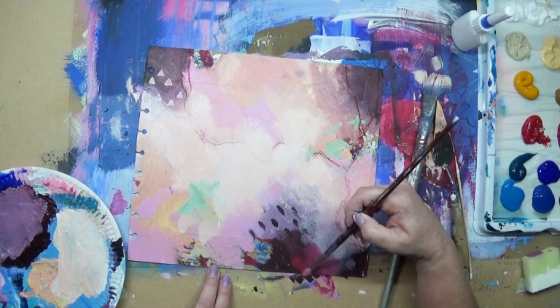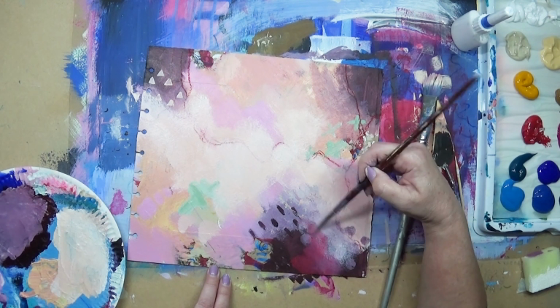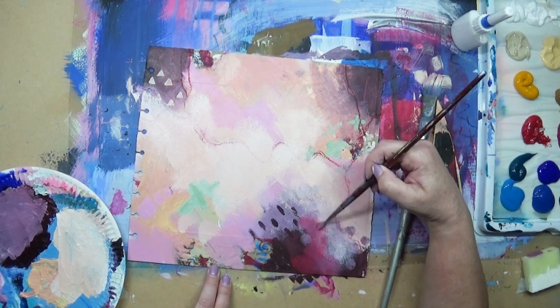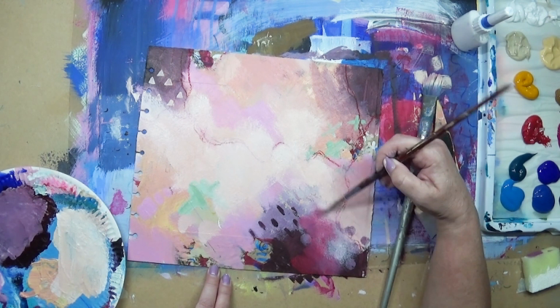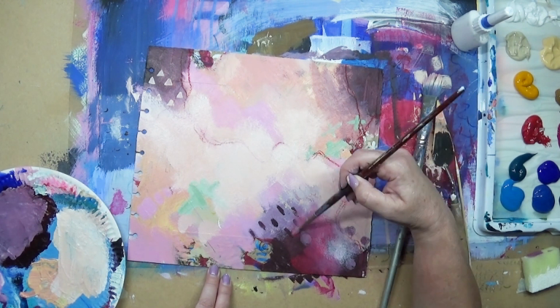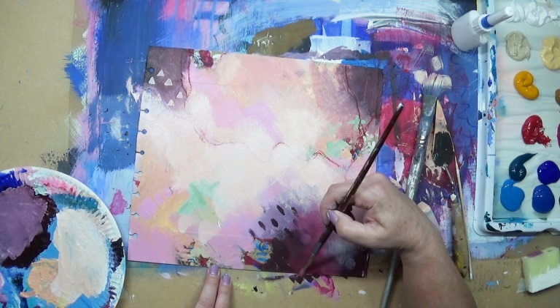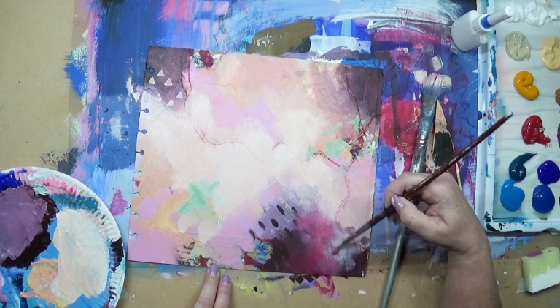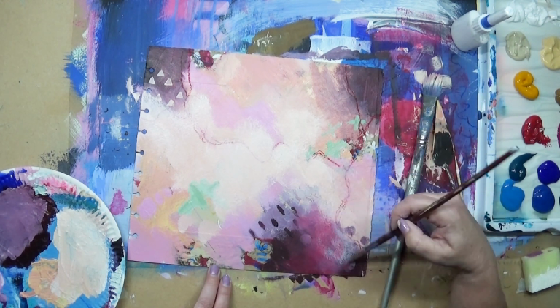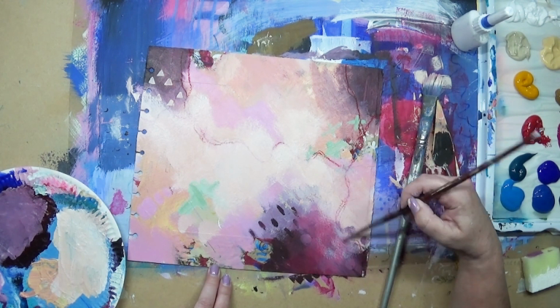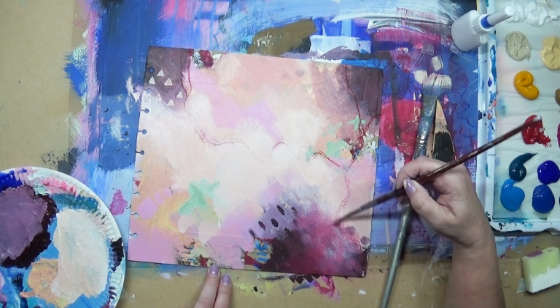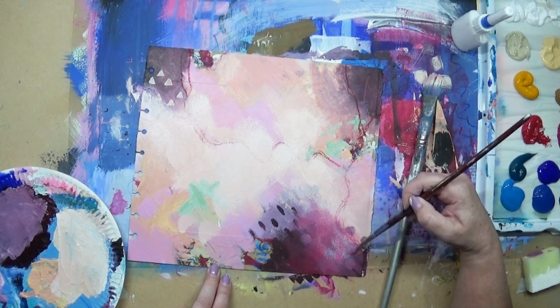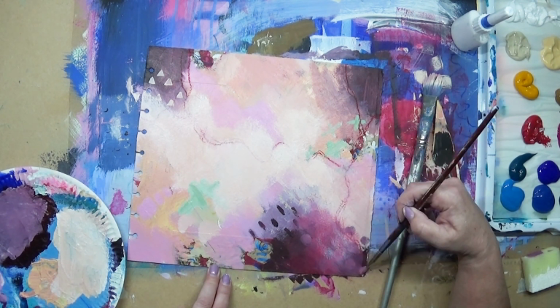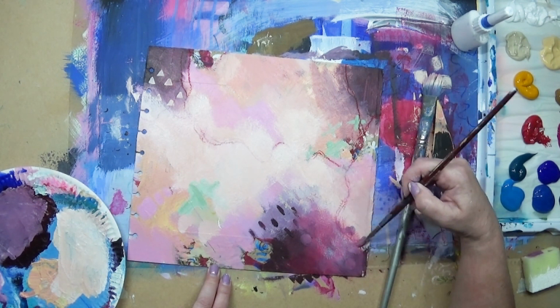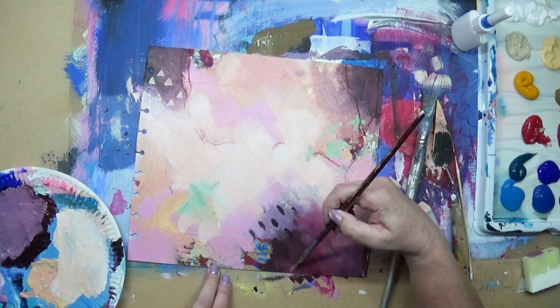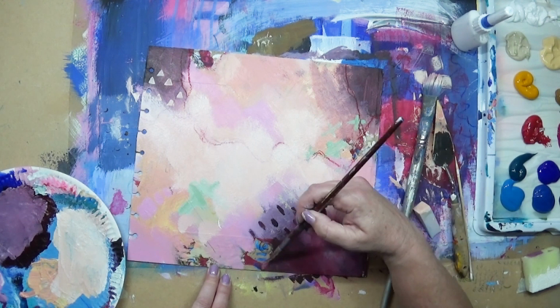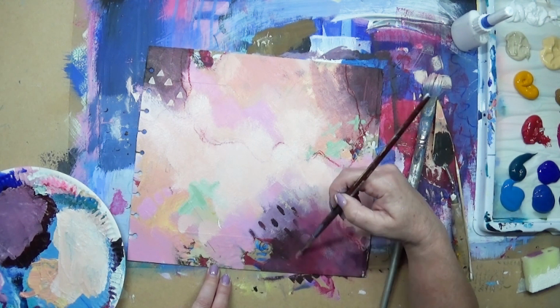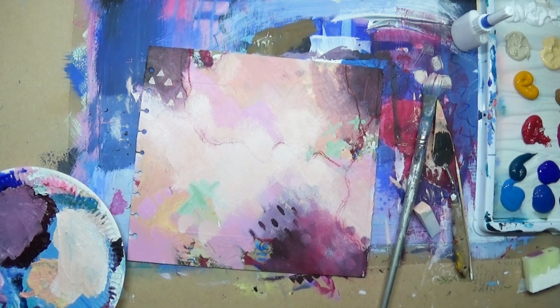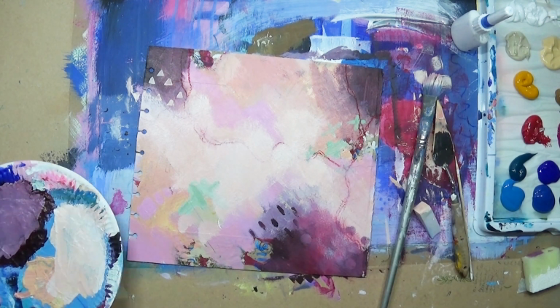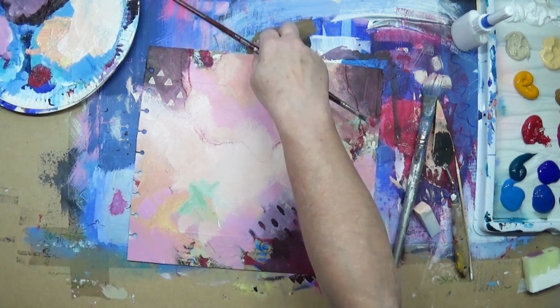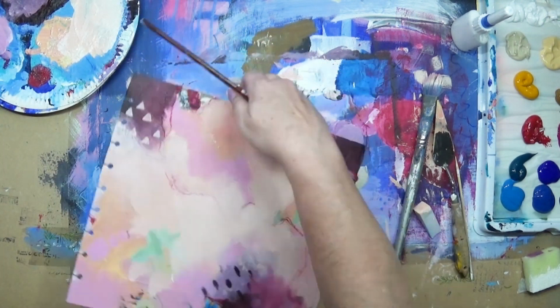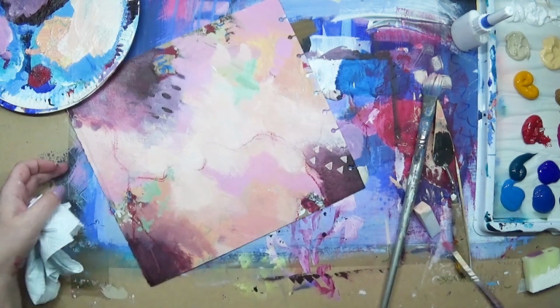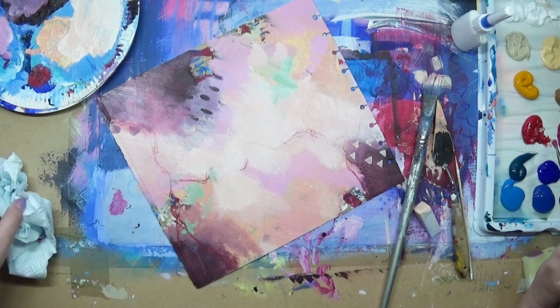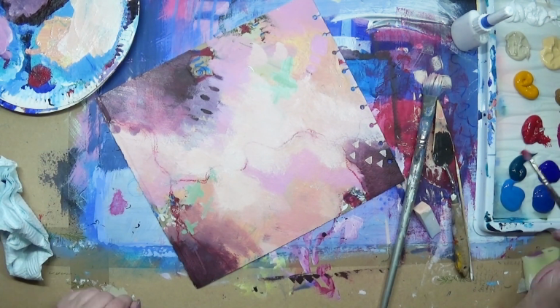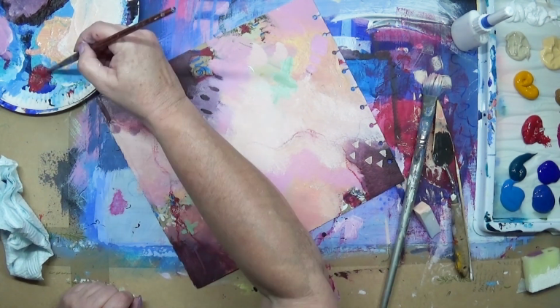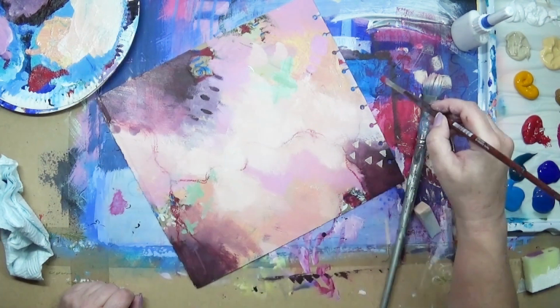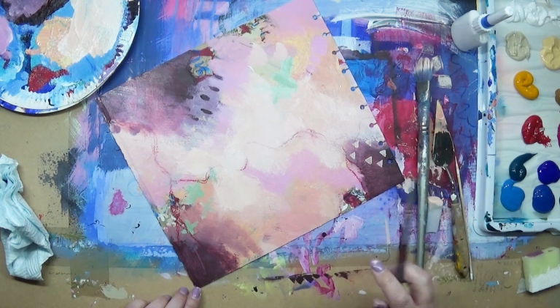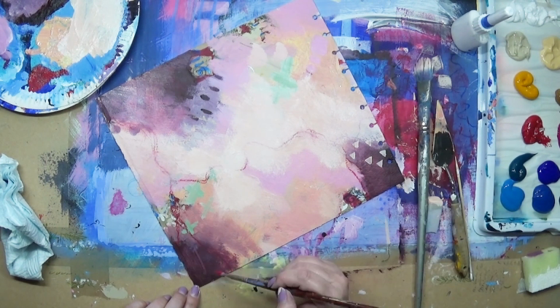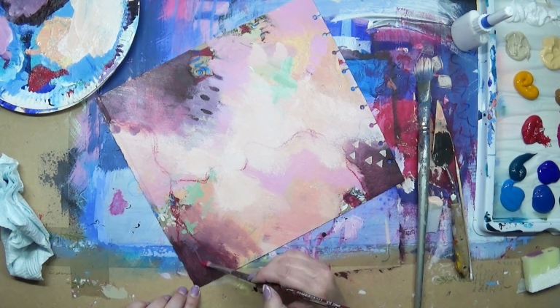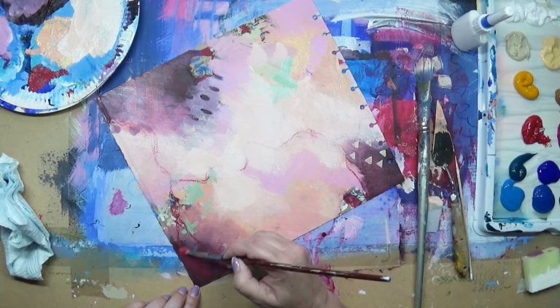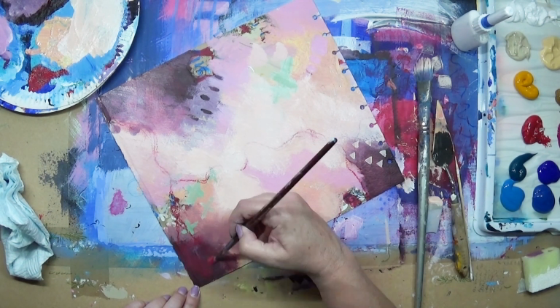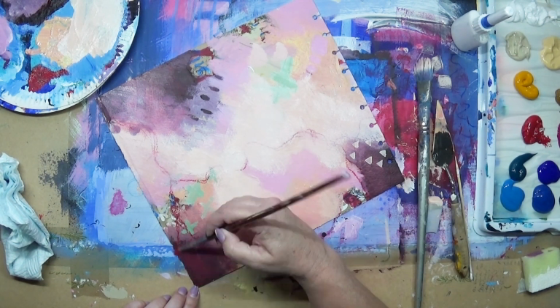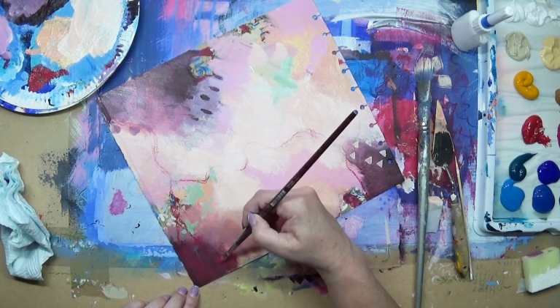Now I've decided I want to make these areas a bit redder, so I'm going over with some red. I'm doing this on all the dark areas — the red I'm using is the crimson.